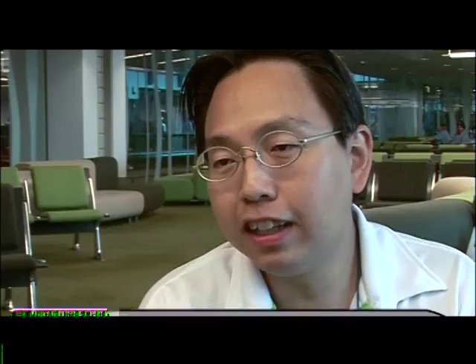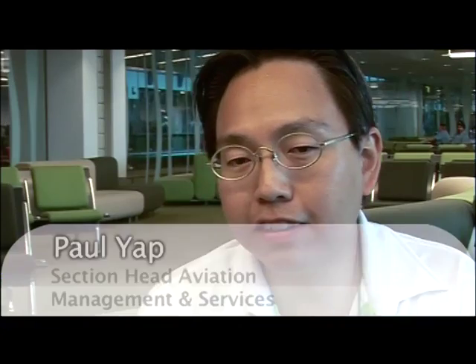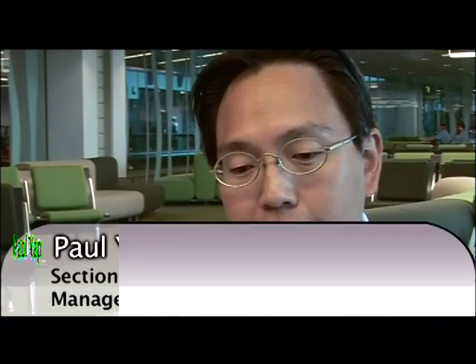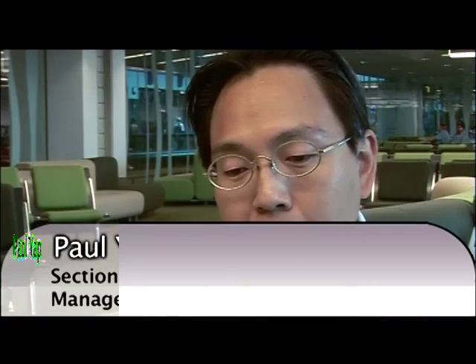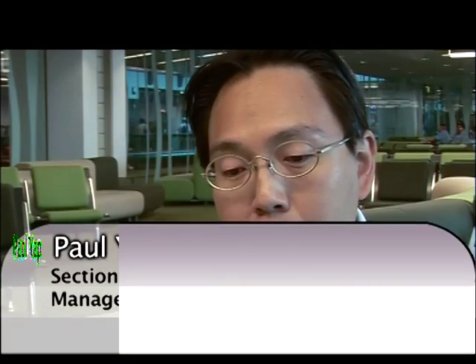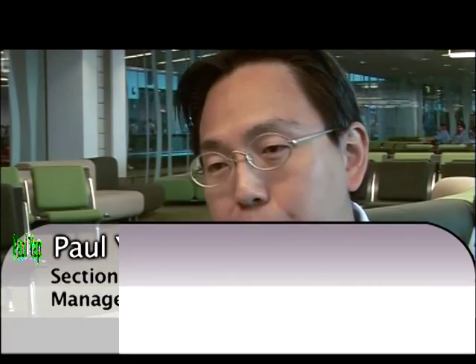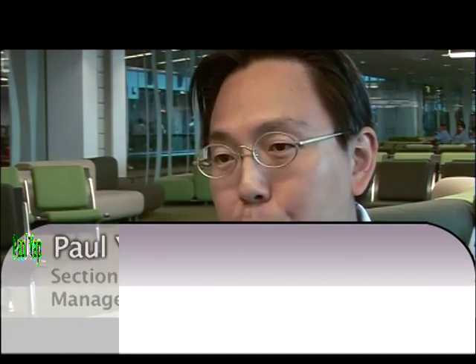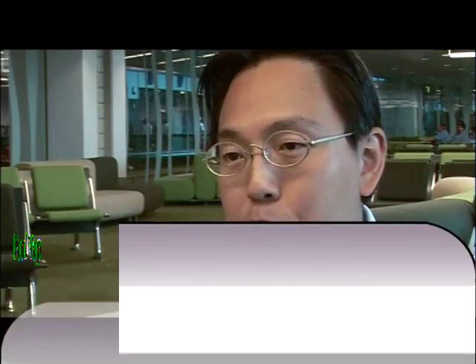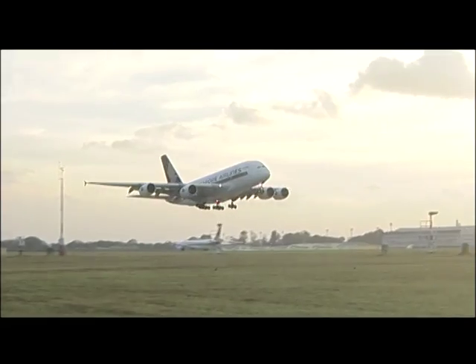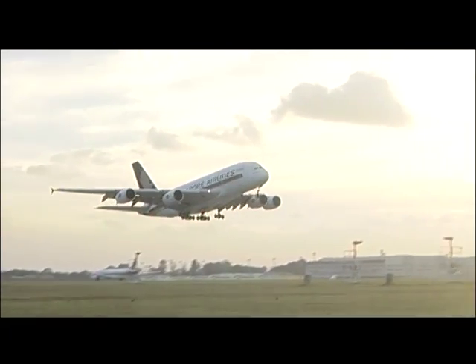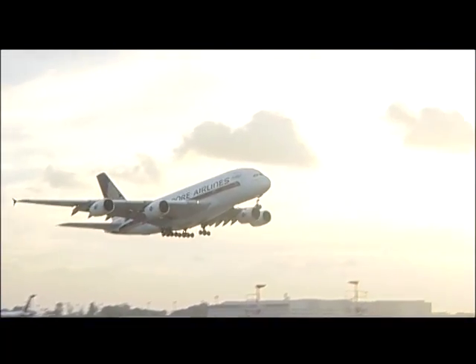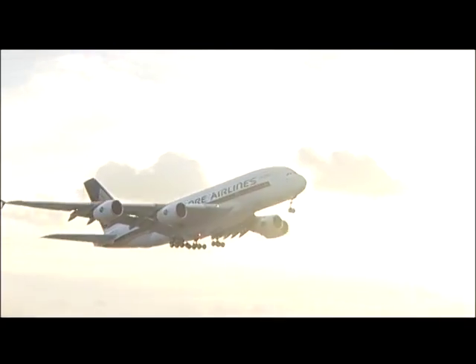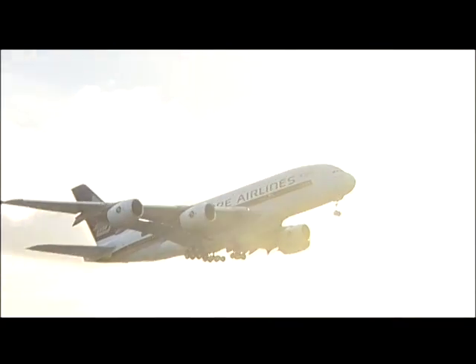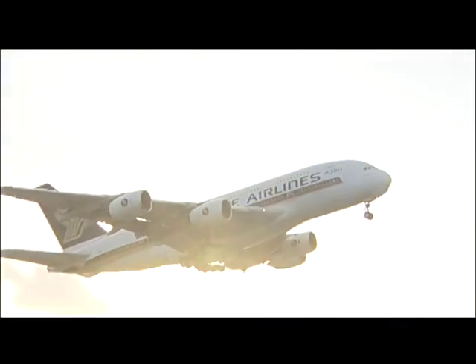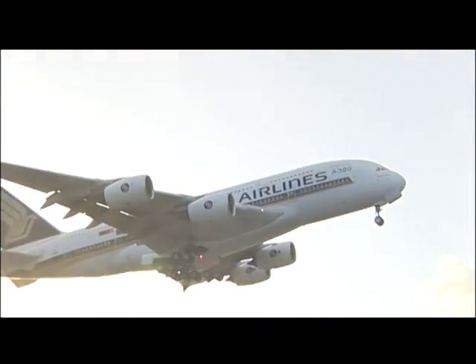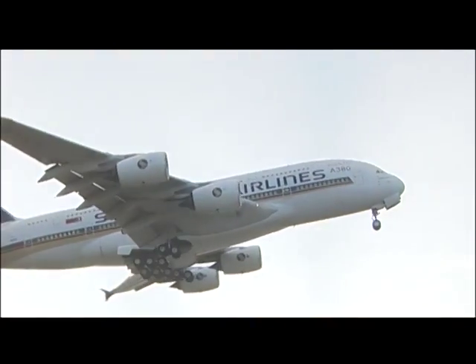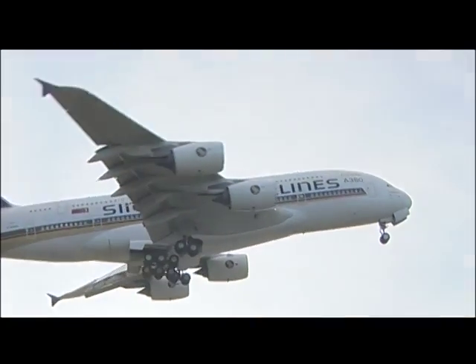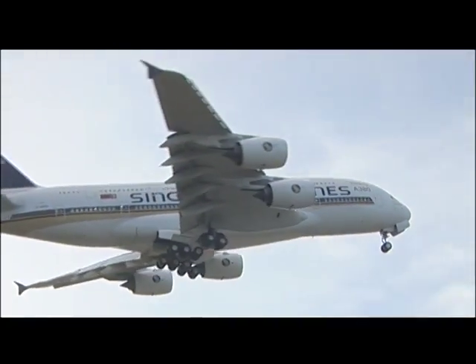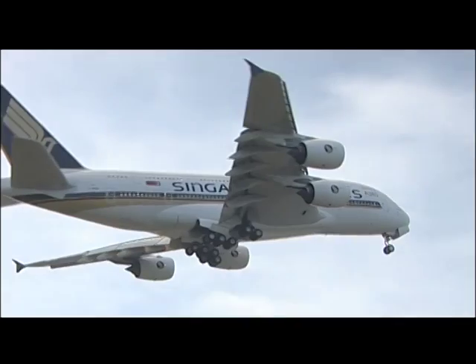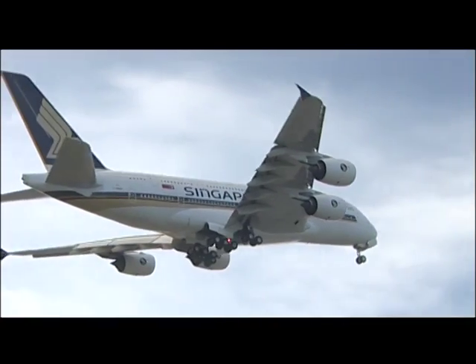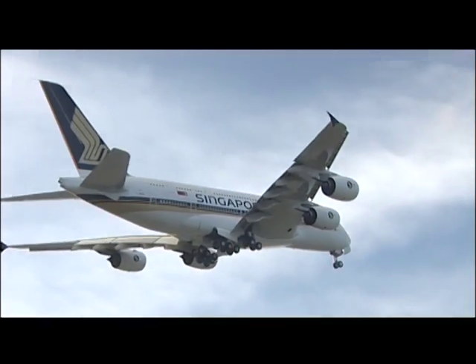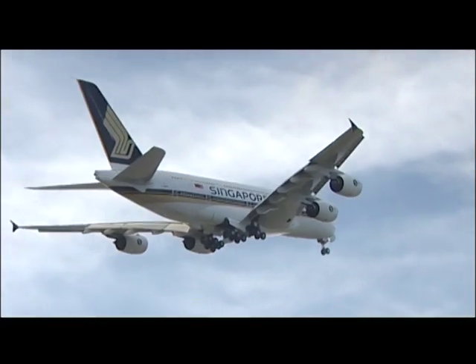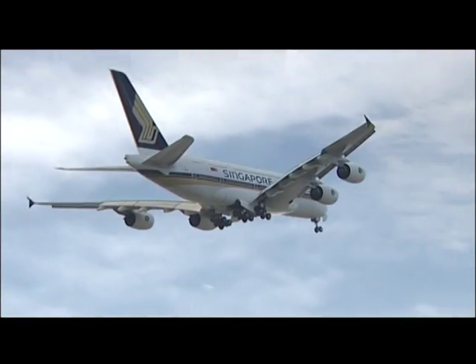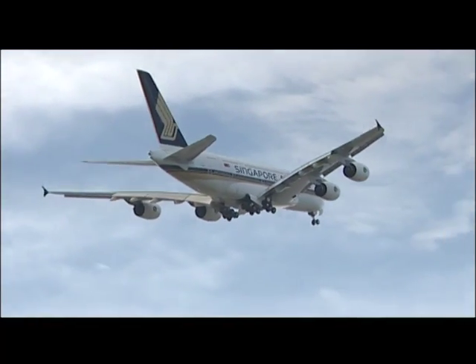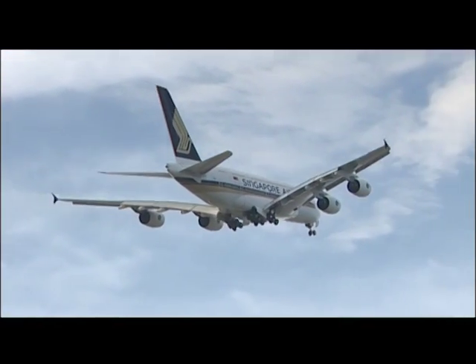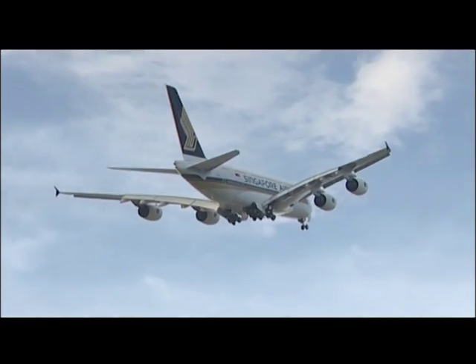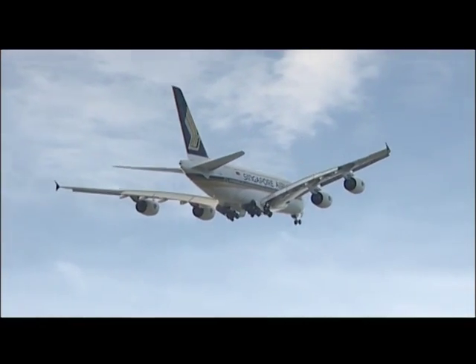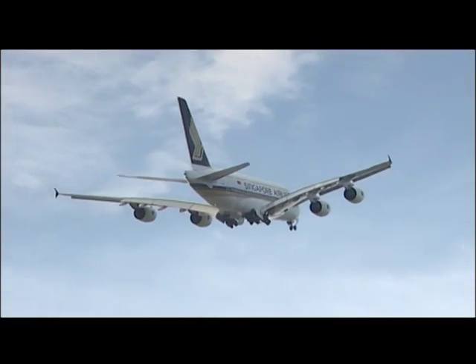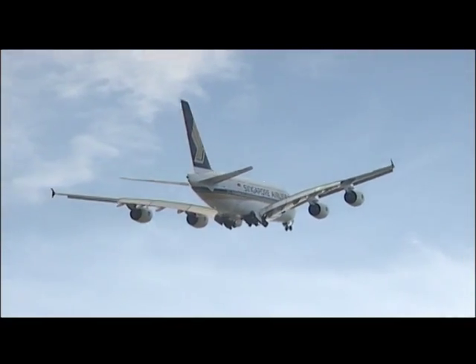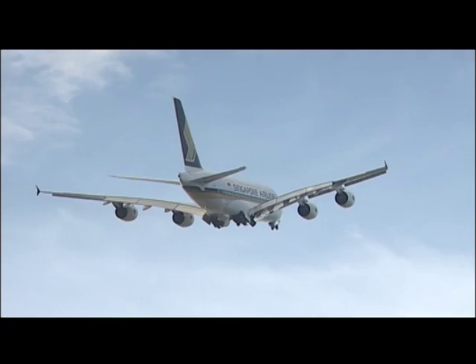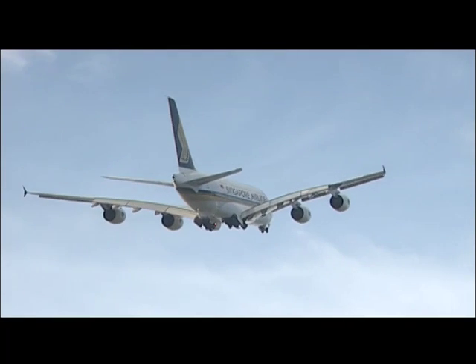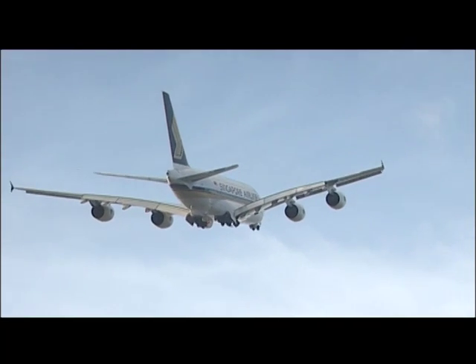I think, like I said, it's a privilege to be the first one. To me, it's the end of one long road and the beginning of, I guess, an exciting future with this aircraft. This aircraft will revolutionise nice air travel.